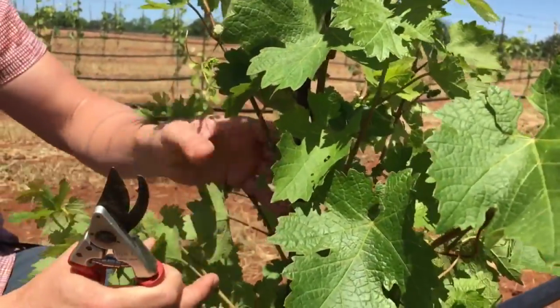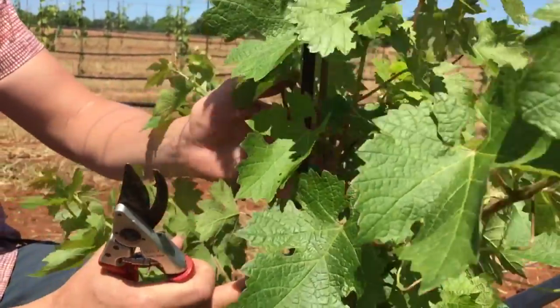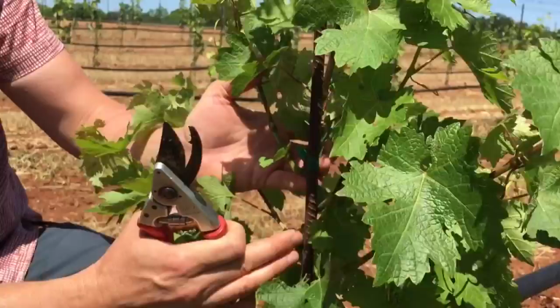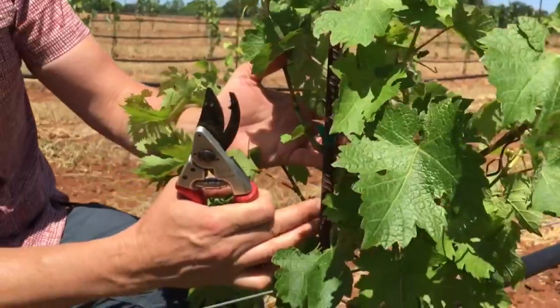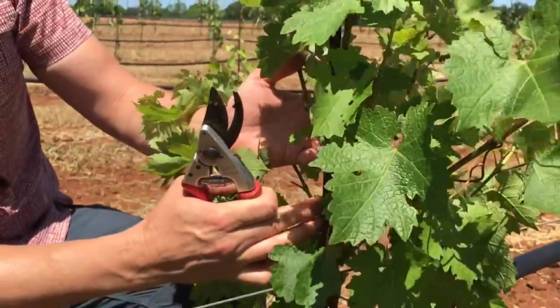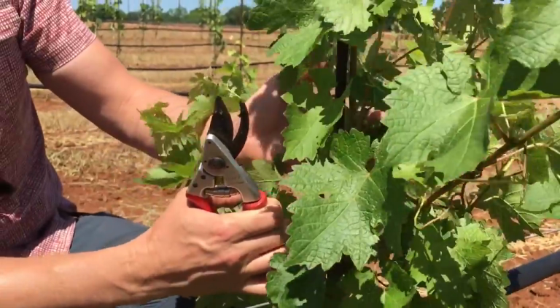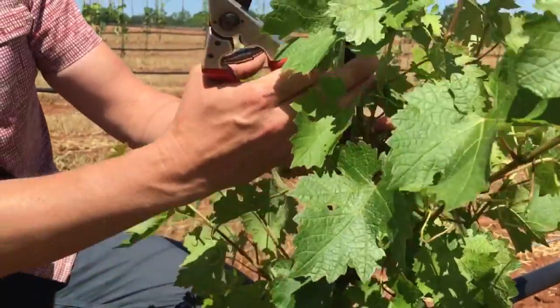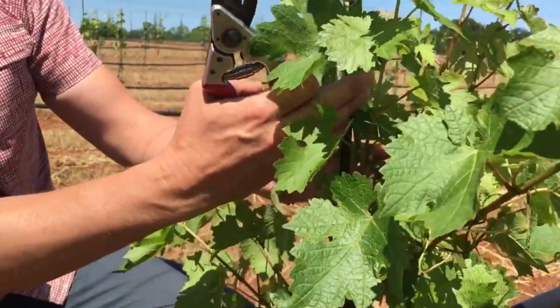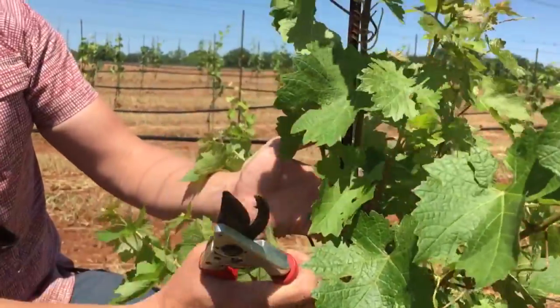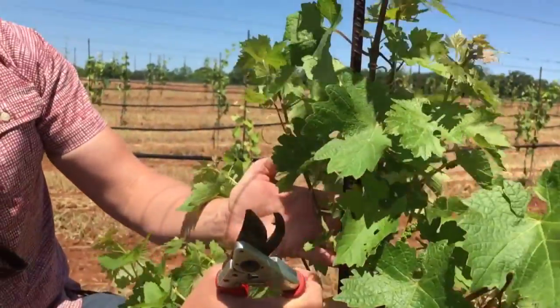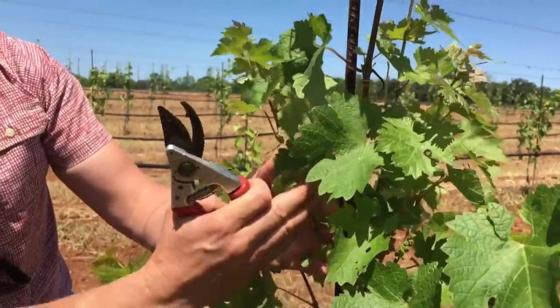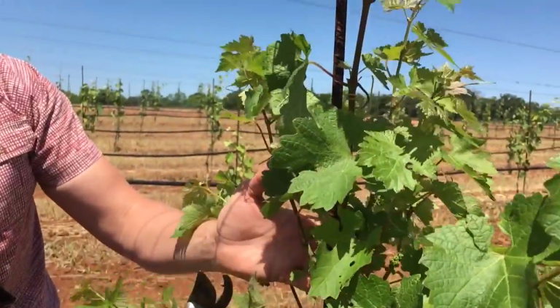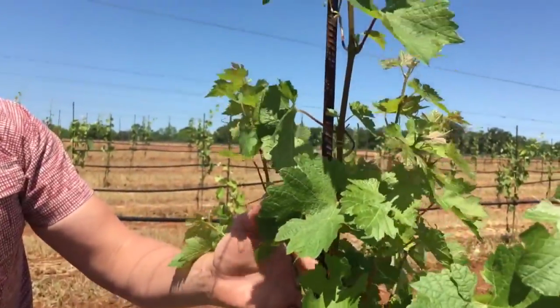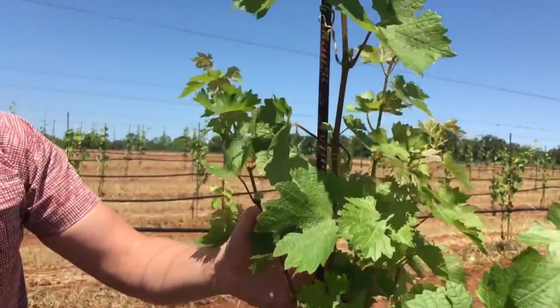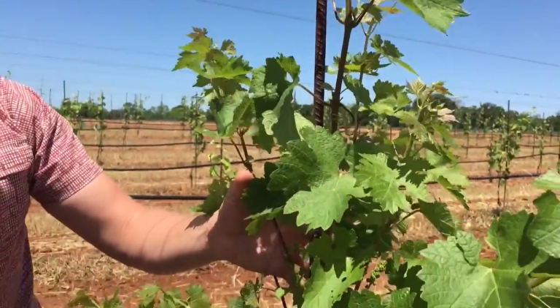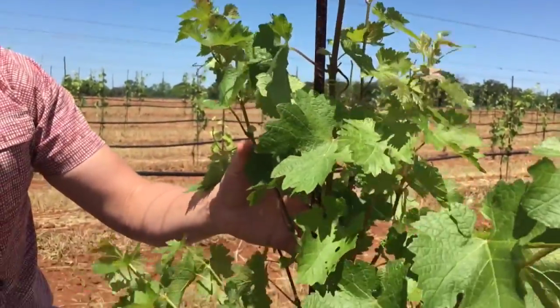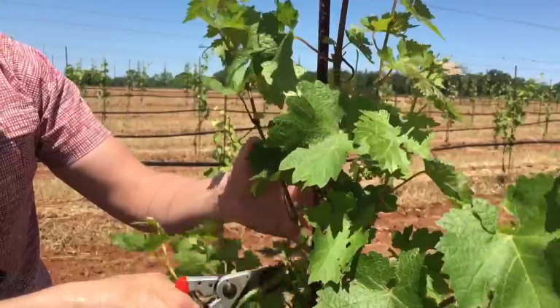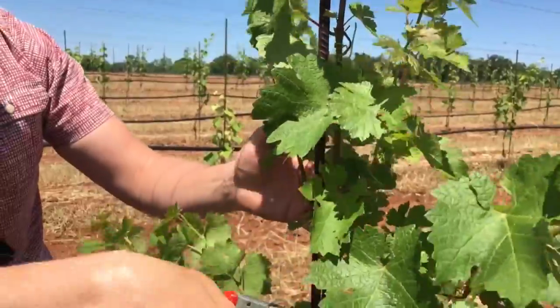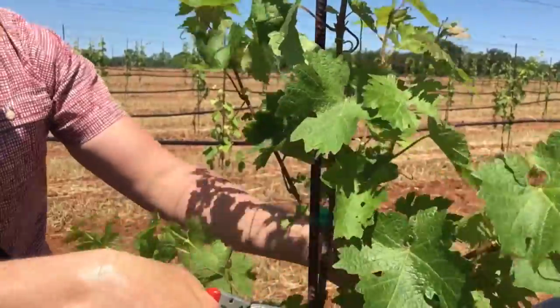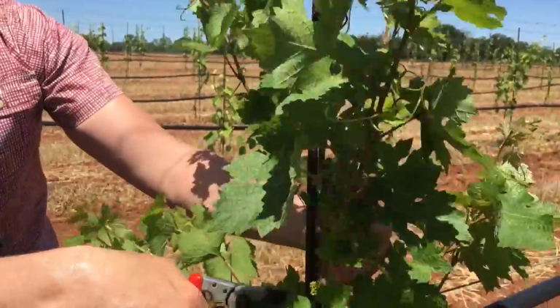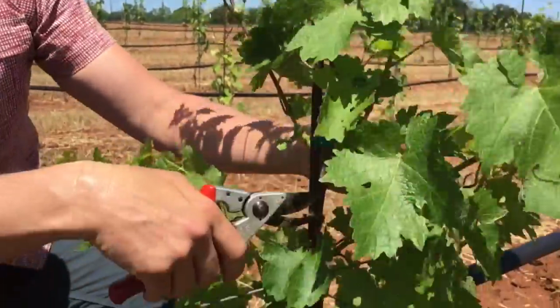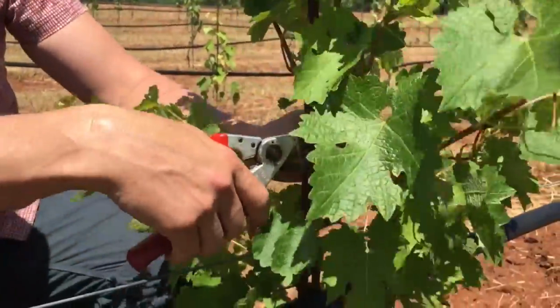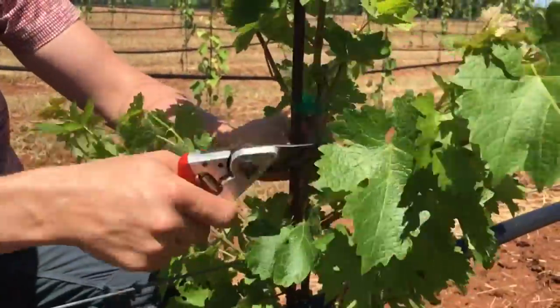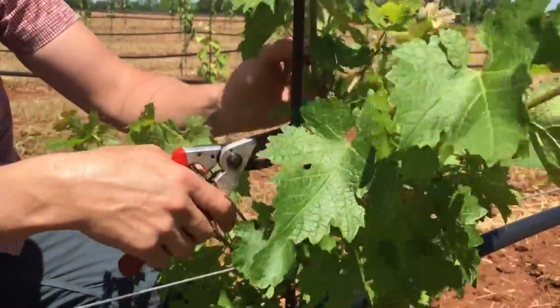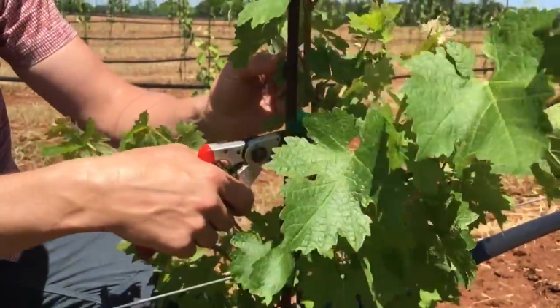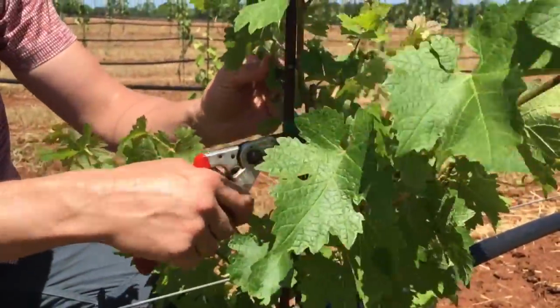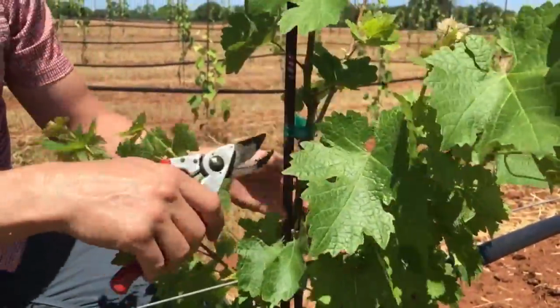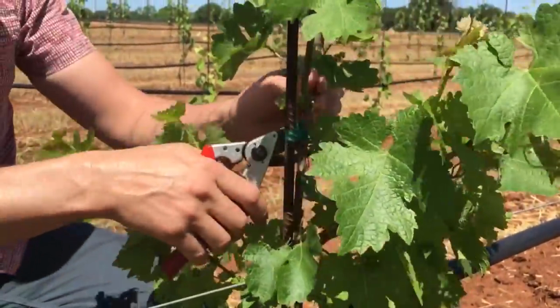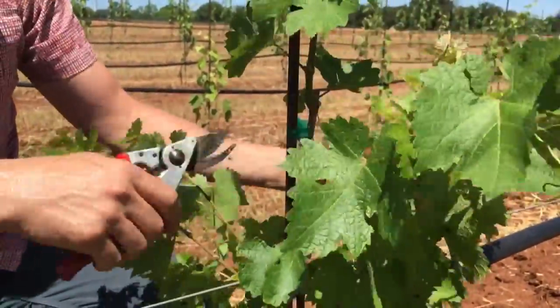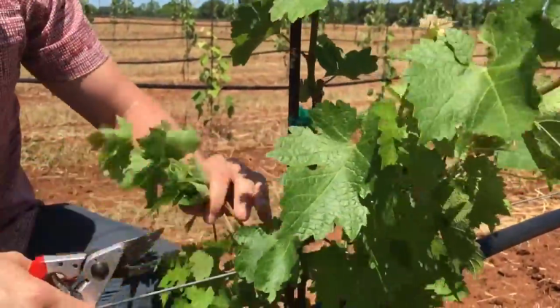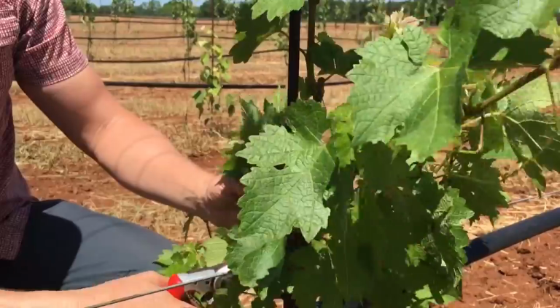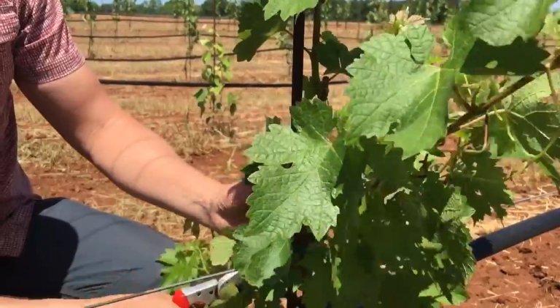What we're going to do is, if the wood's thick enough up here and we can find one or two good shoots near the top, we can actually remove a lot of those shoots below and find our best two shoots for forming our trunks and eventually getting into our cordon.